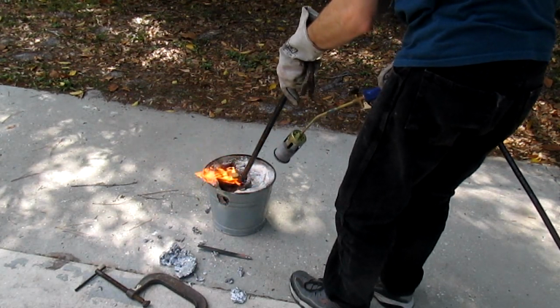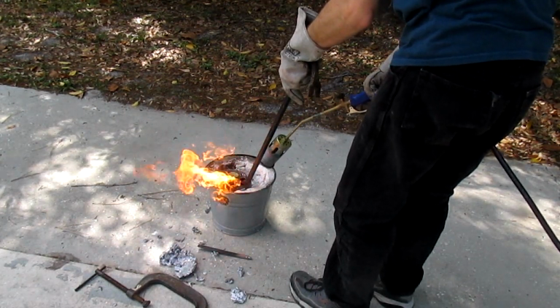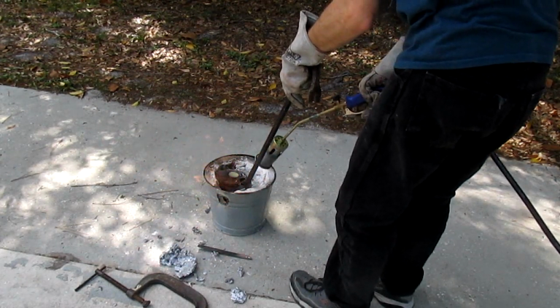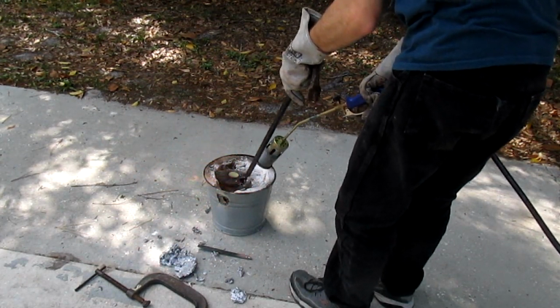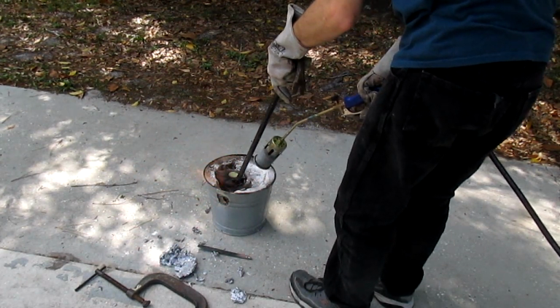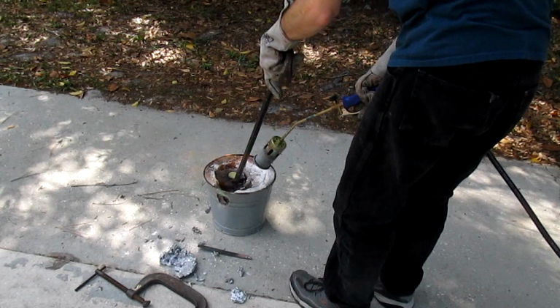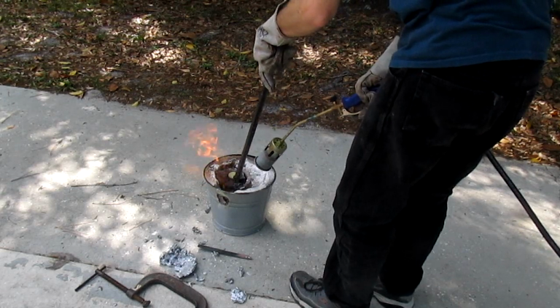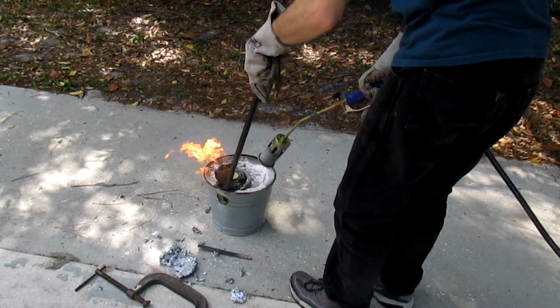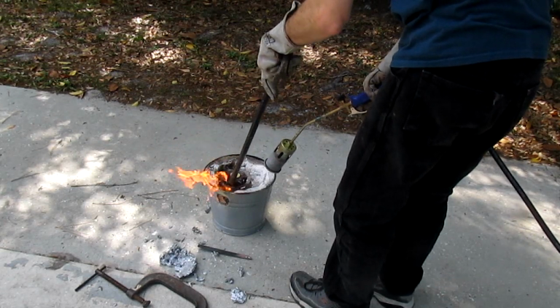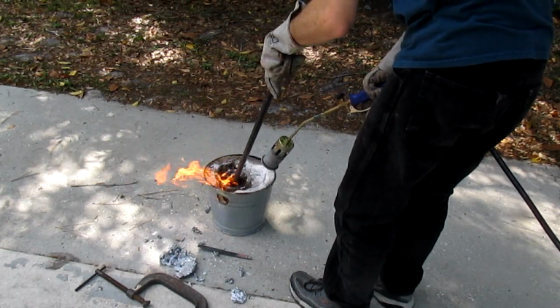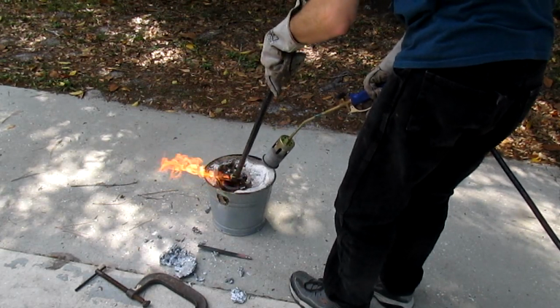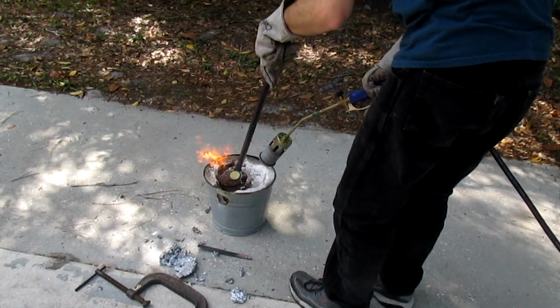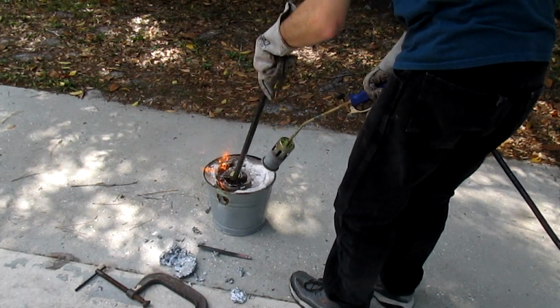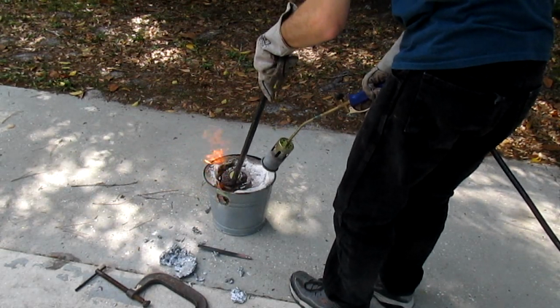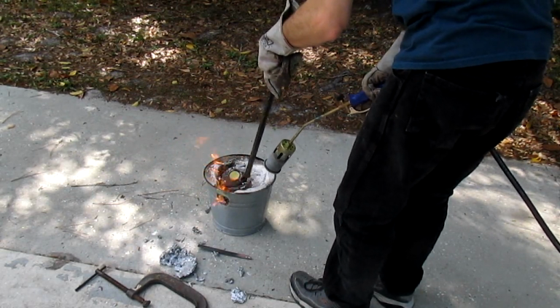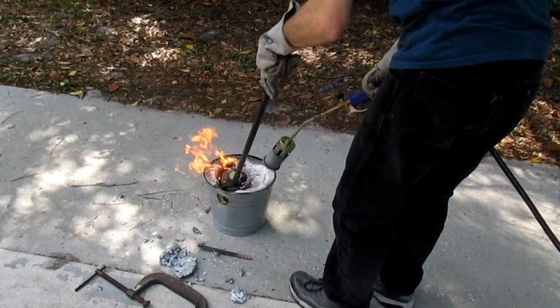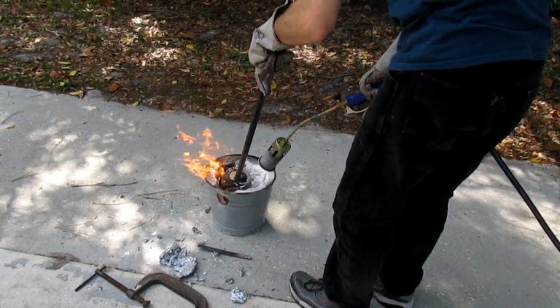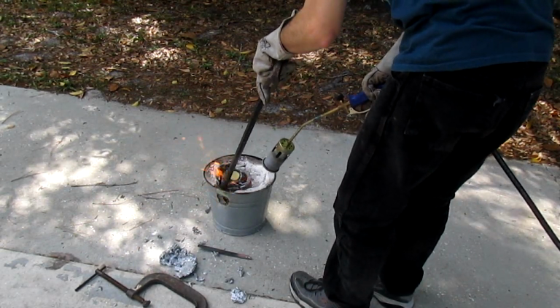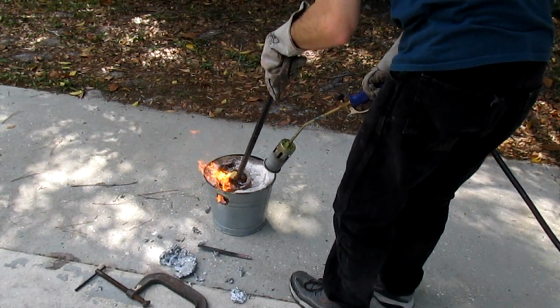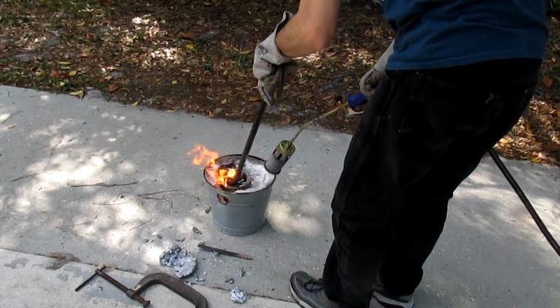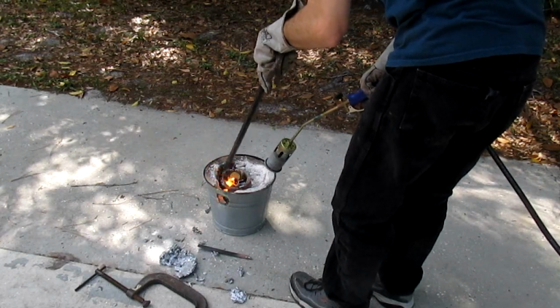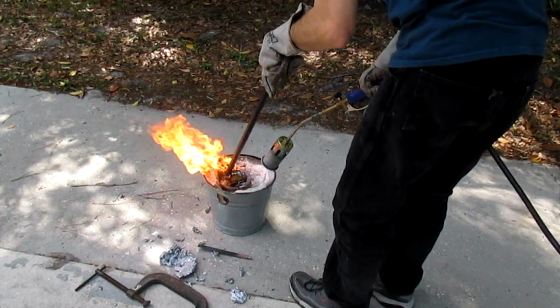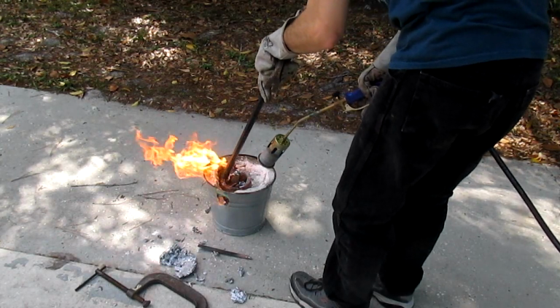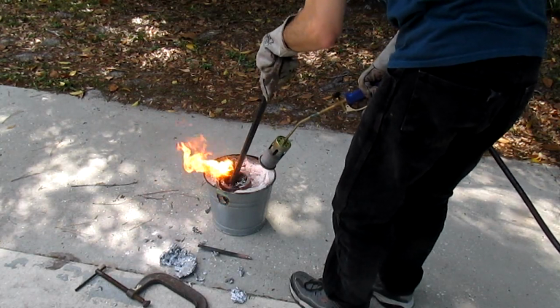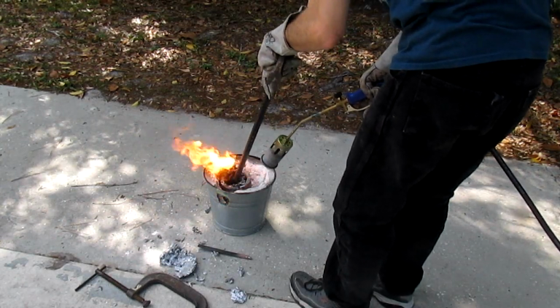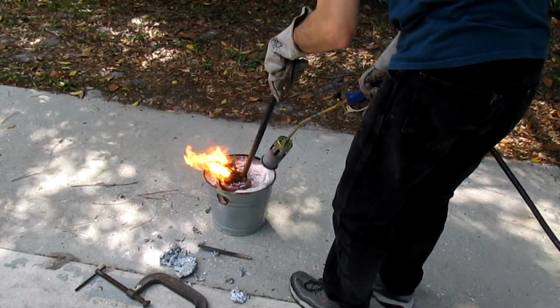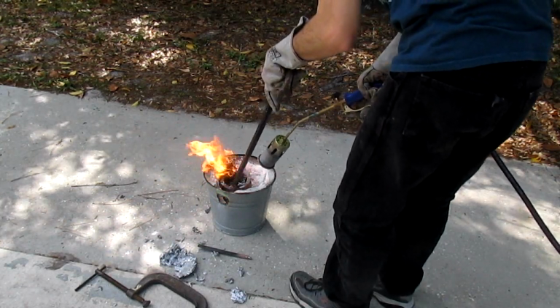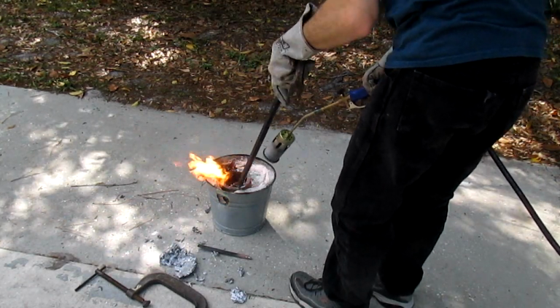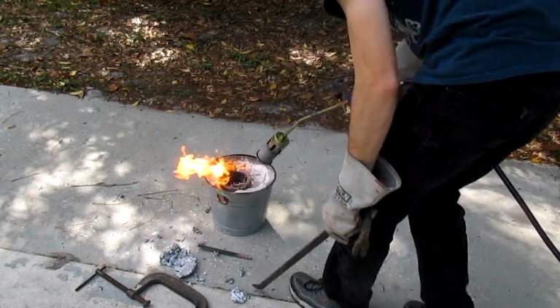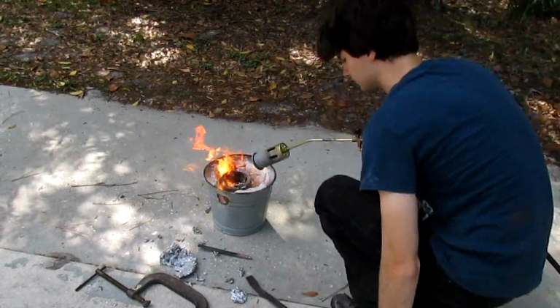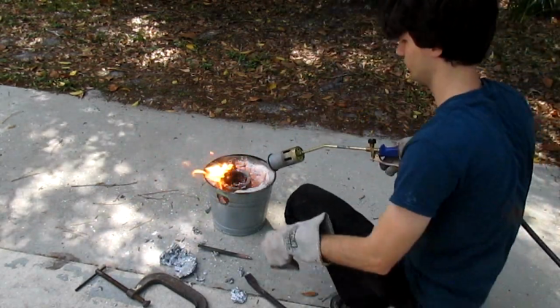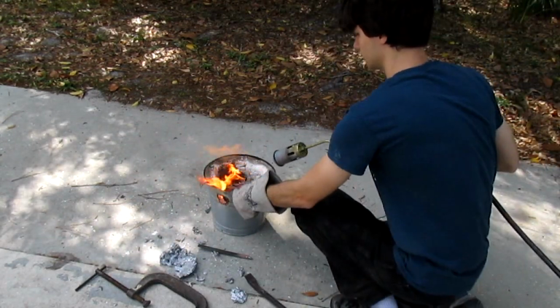As the paint on my scrap burns, it's producing black ash and smoke. You should try to avoid breathing that in, as it contains polyaromatic hydrocarbons, and these are generally not considered healthy in the long term.